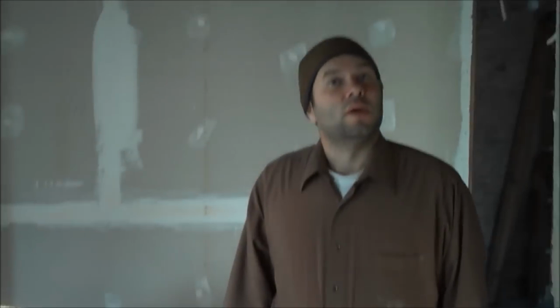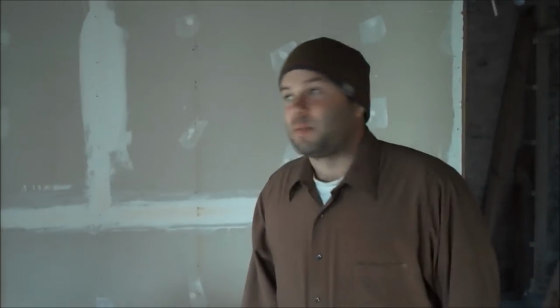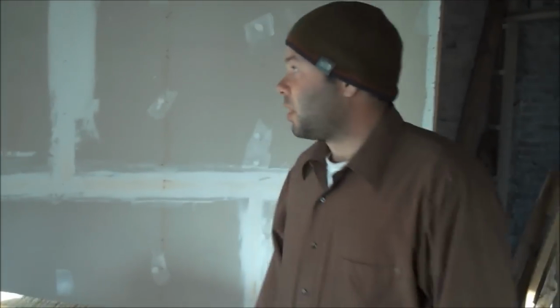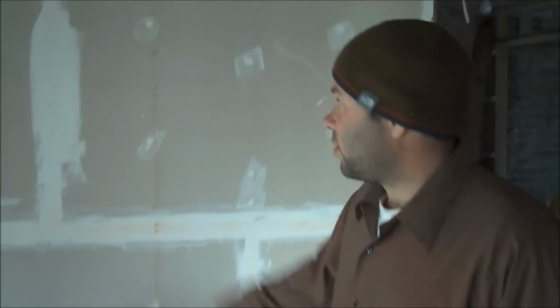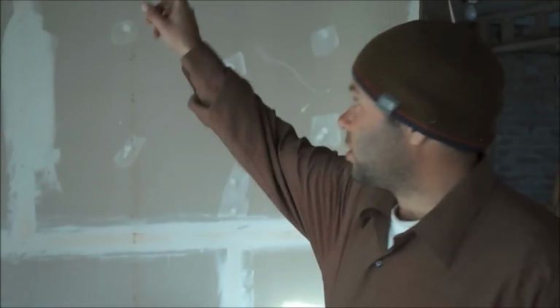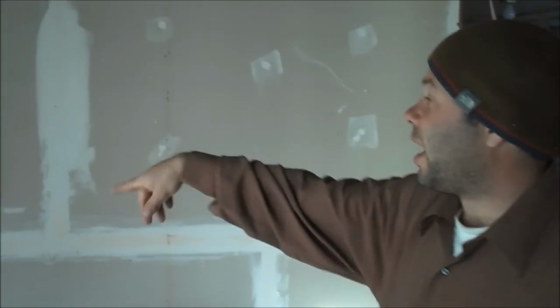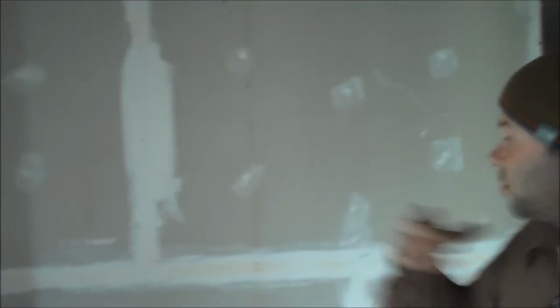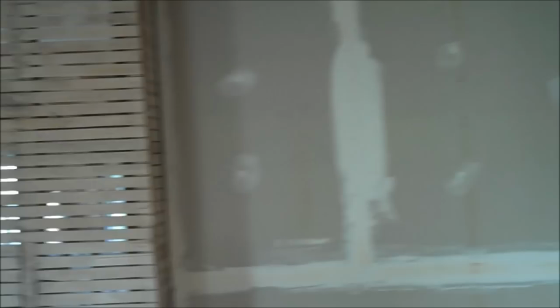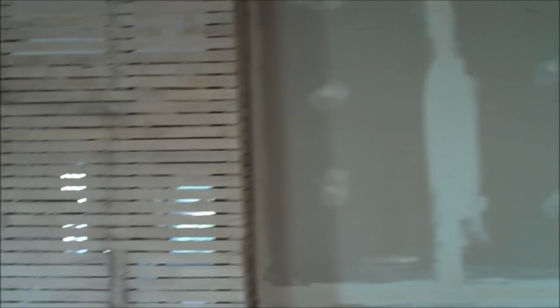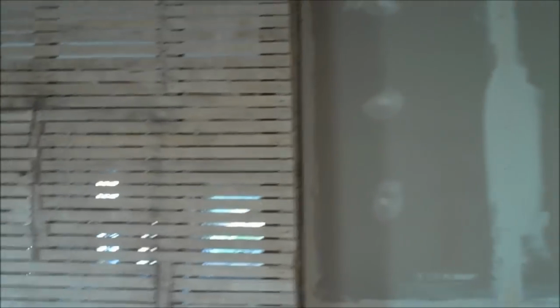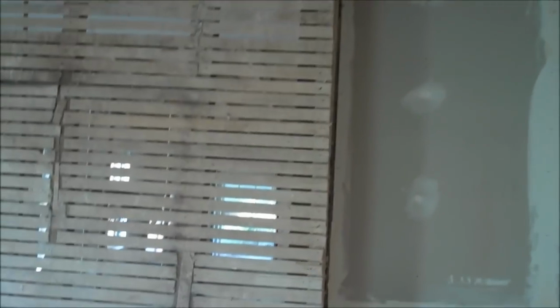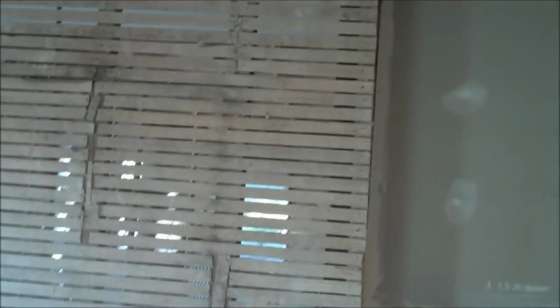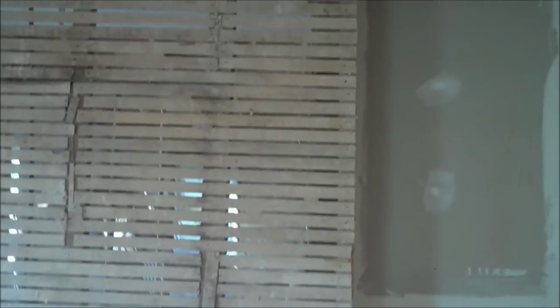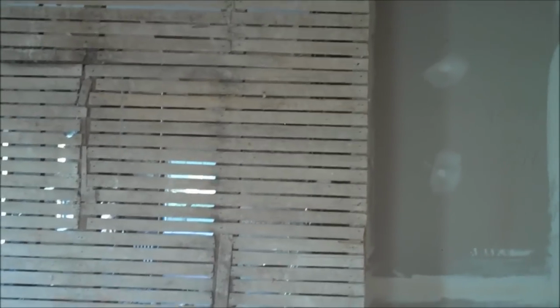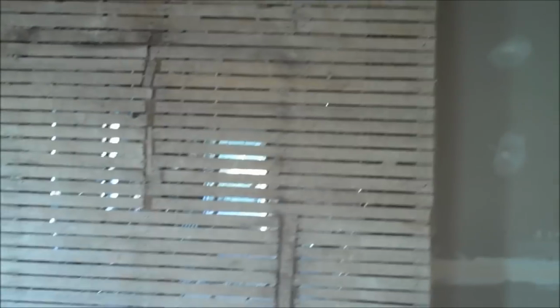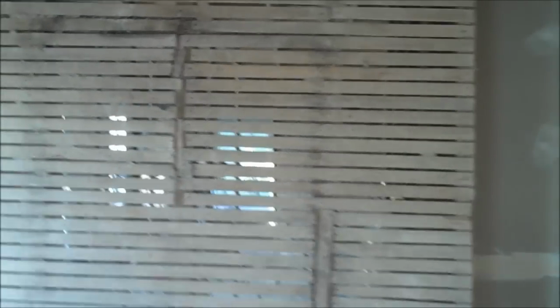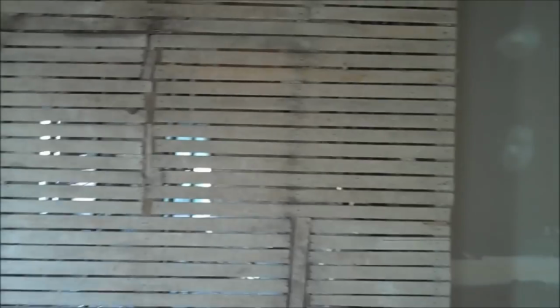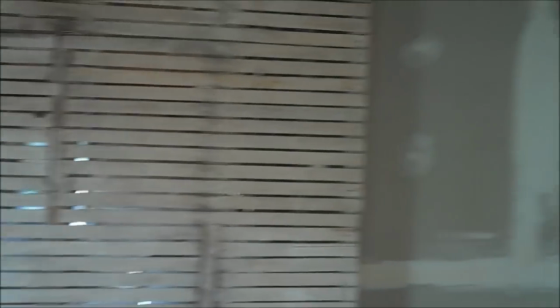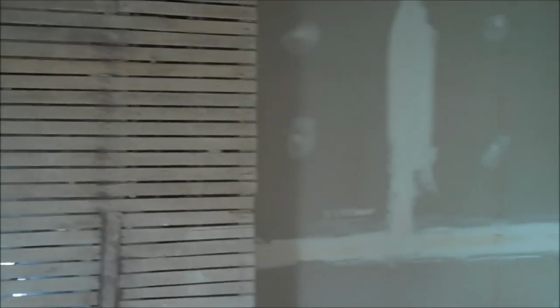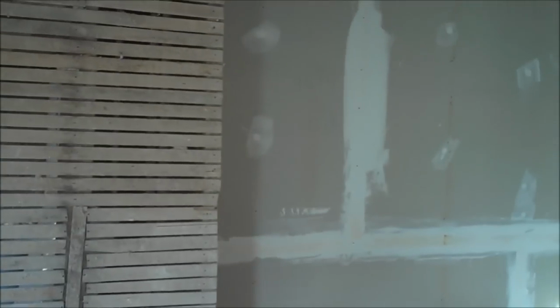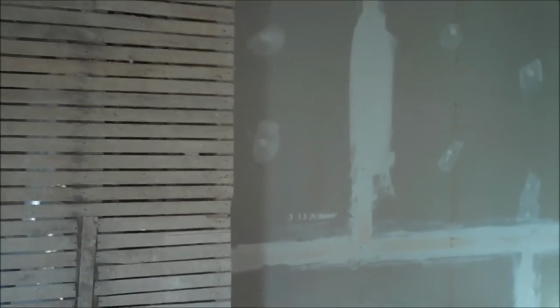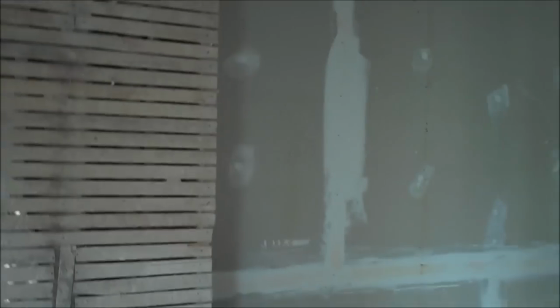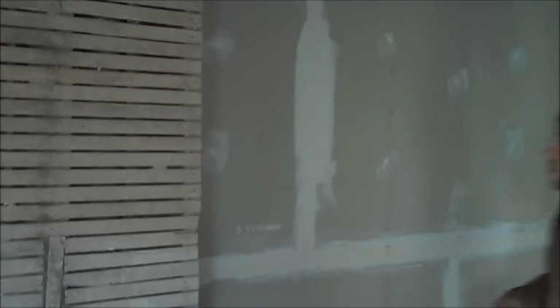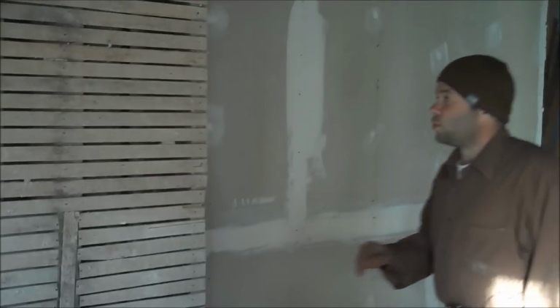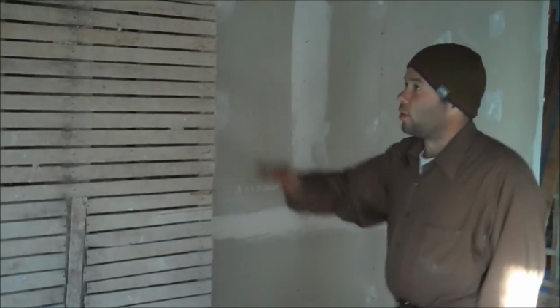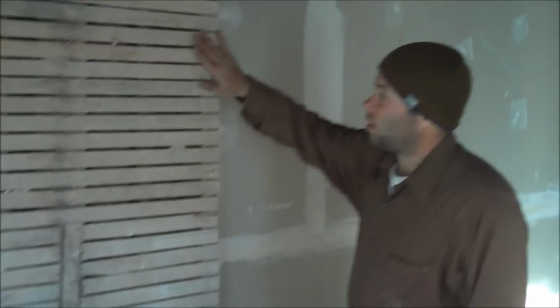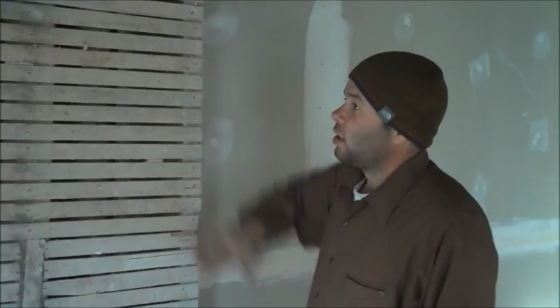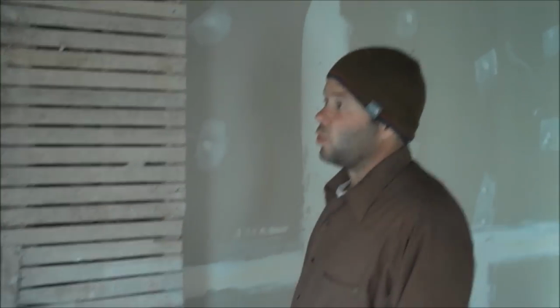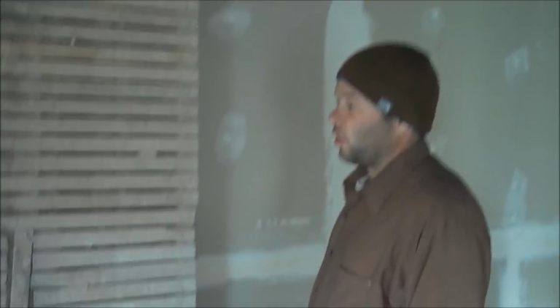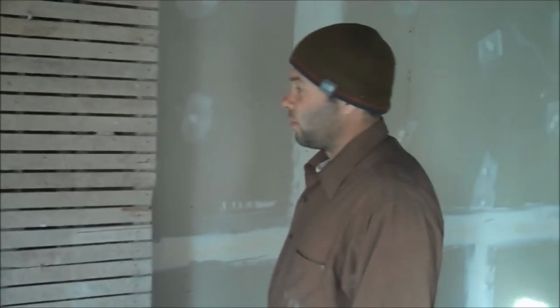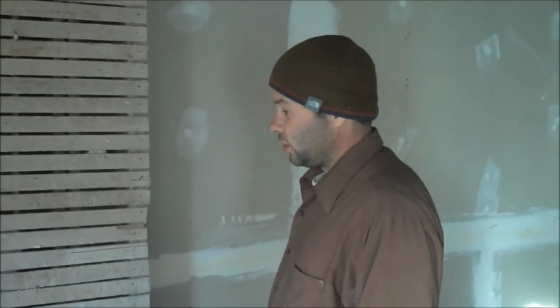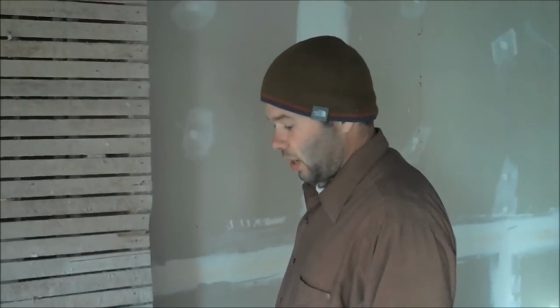We exposed everything down to the old lath, and you can see where they had to press in the old plaster to smooth the wall off. They had to brown coat first, then come over with a smooth coat to finish it off. It was their form of sheetrock.